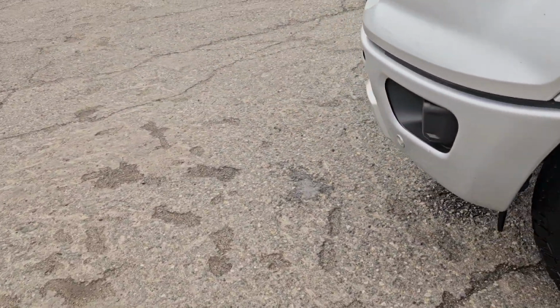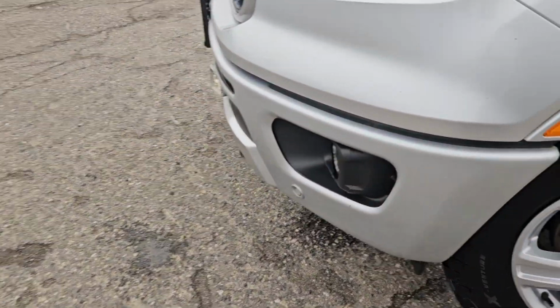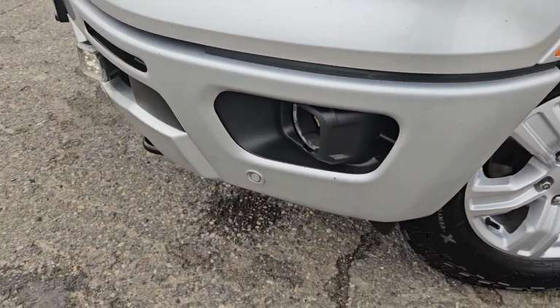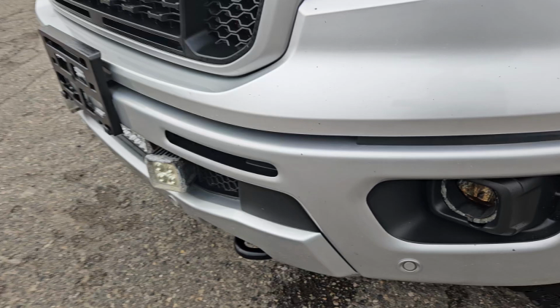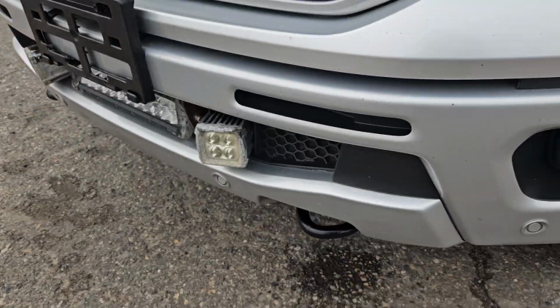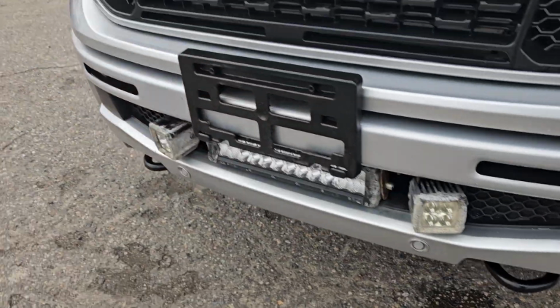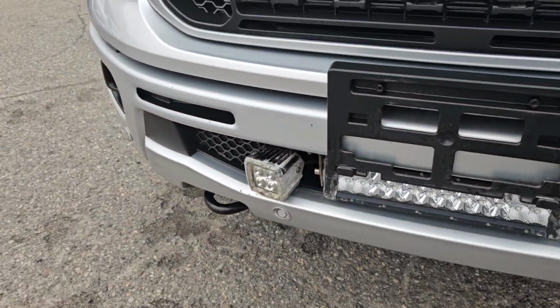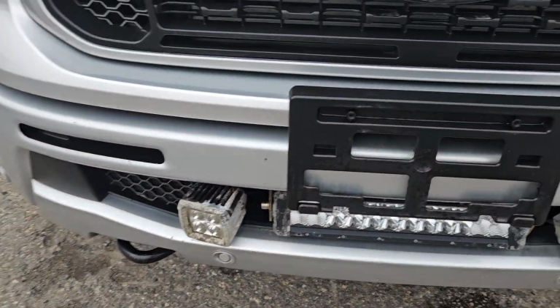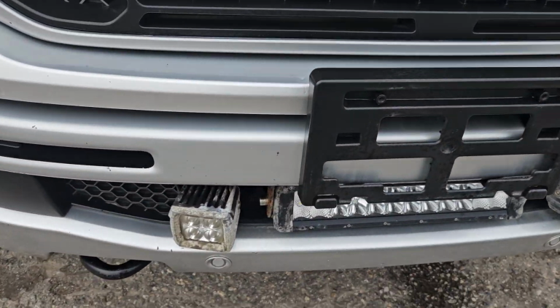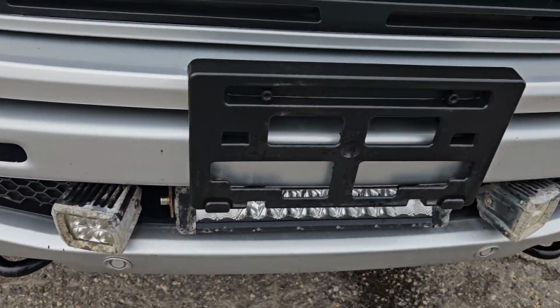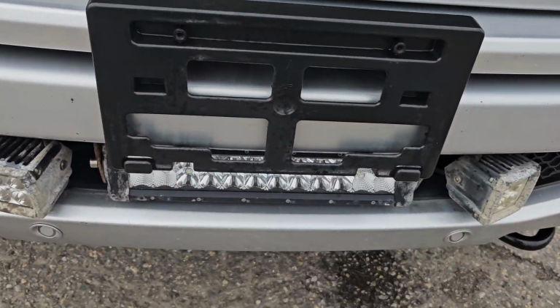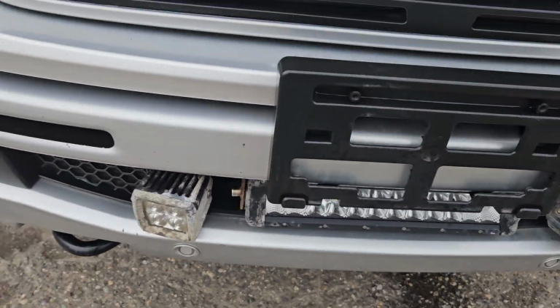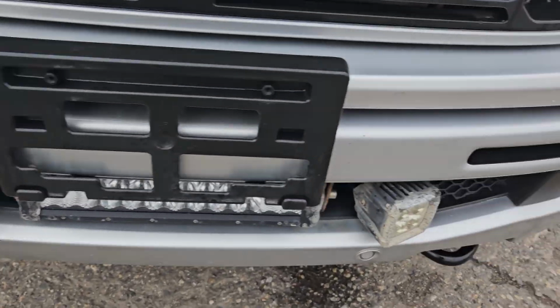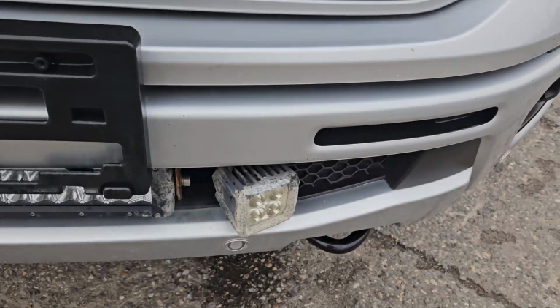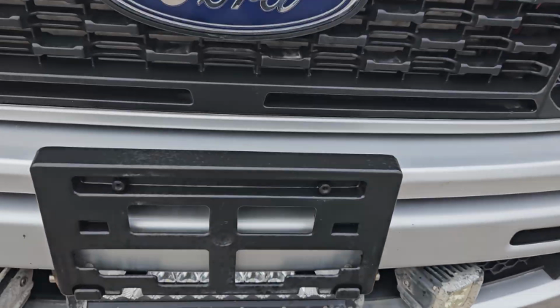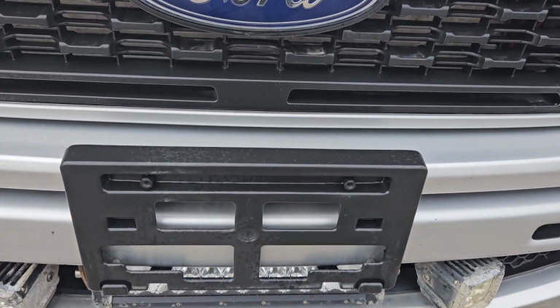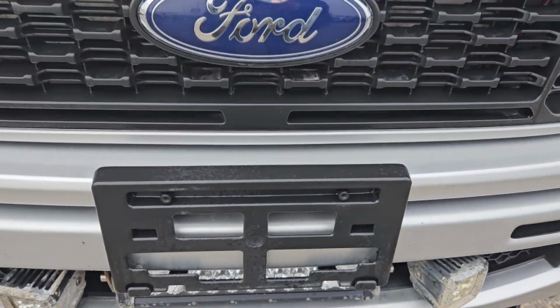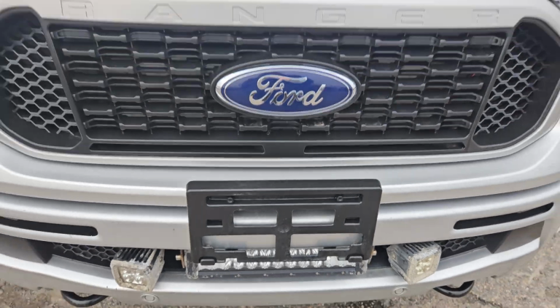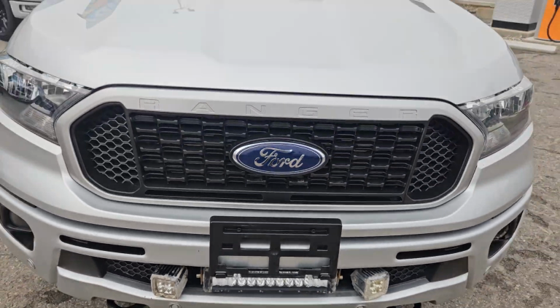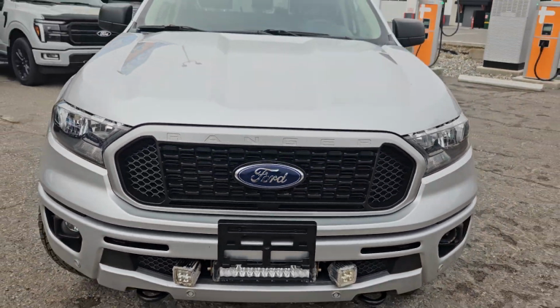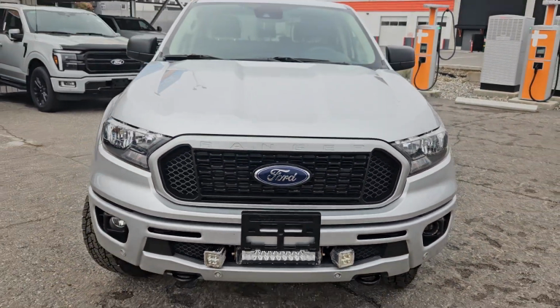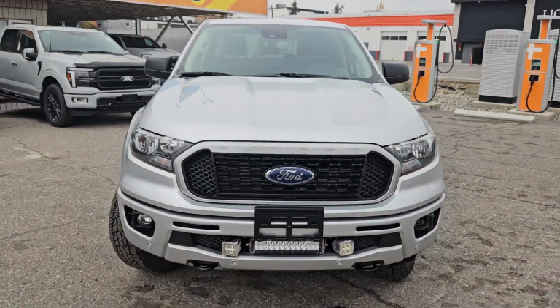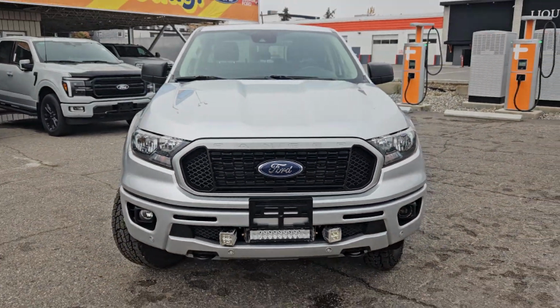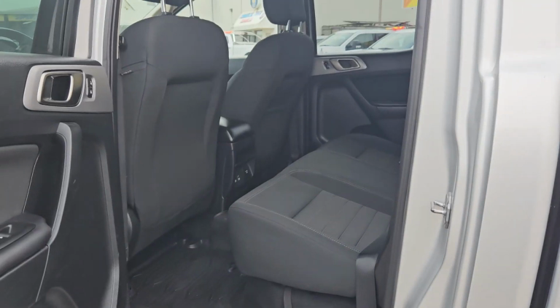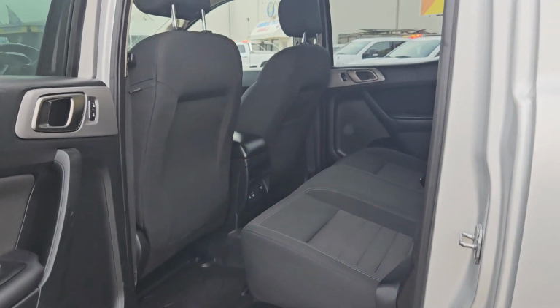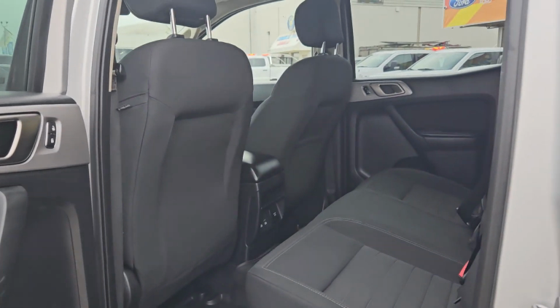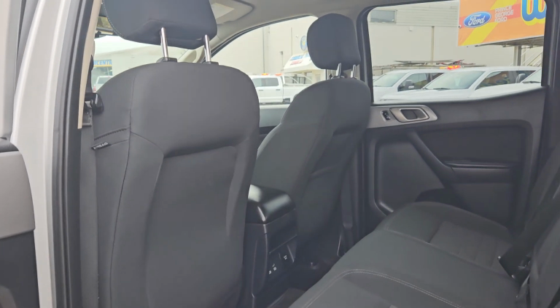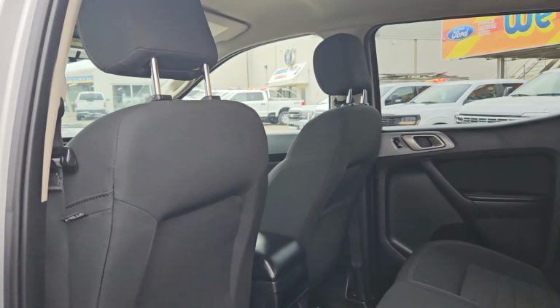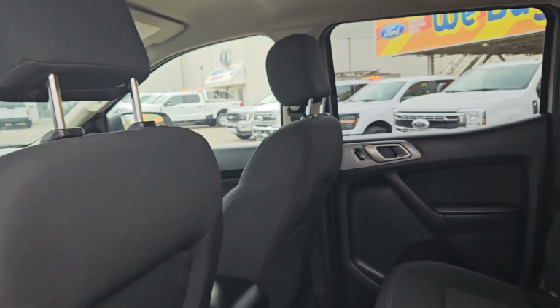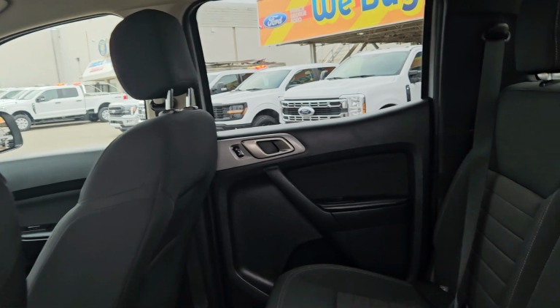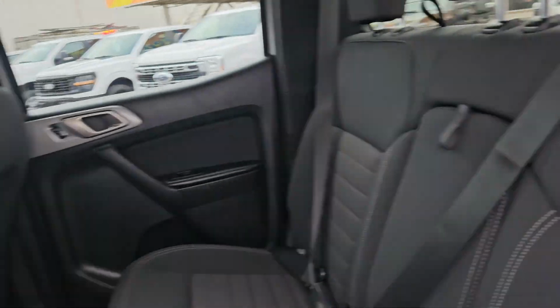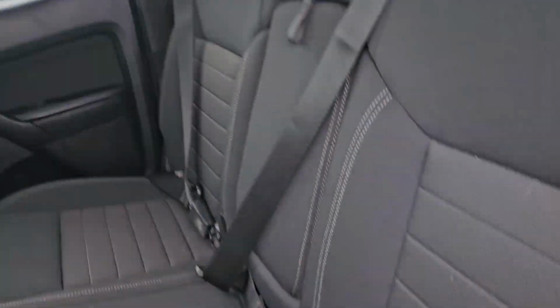Moving to the front, we do have front park sensing, two tow hooks, an aftermarket LED light bar and lights, a license plate bracket, and that nice Ford grille. Taking a look on the inside, this vehicle does seat up to five pretty comfortably.